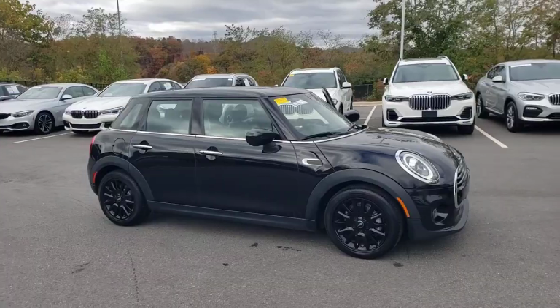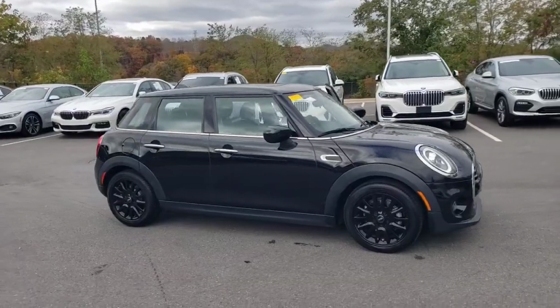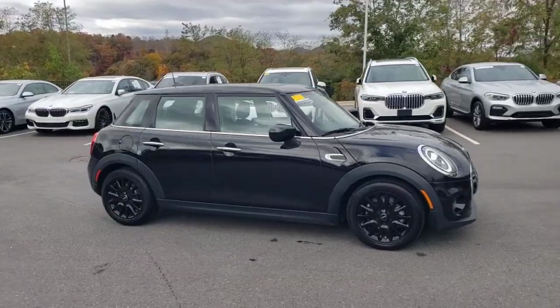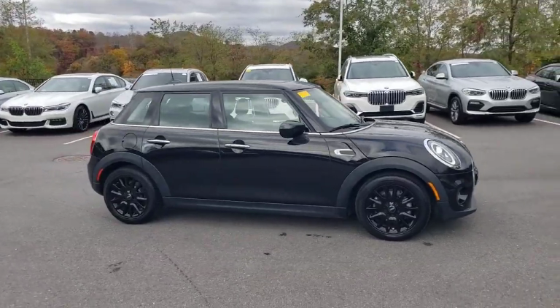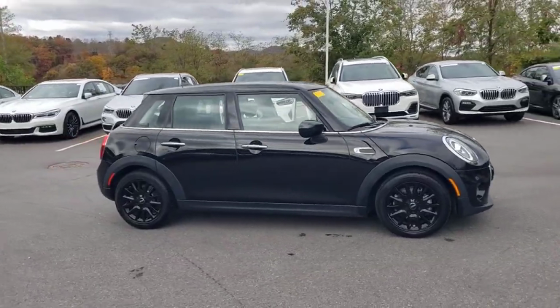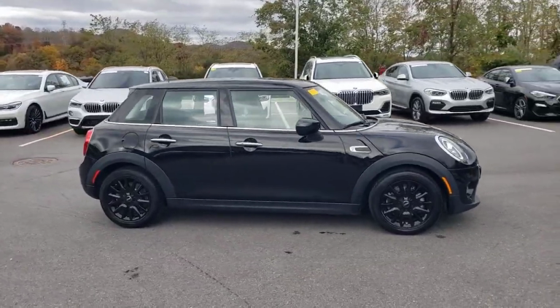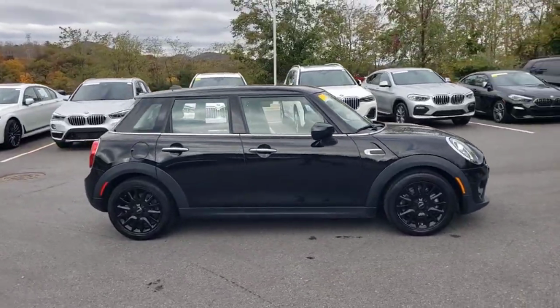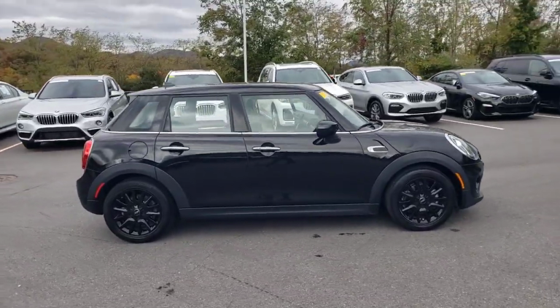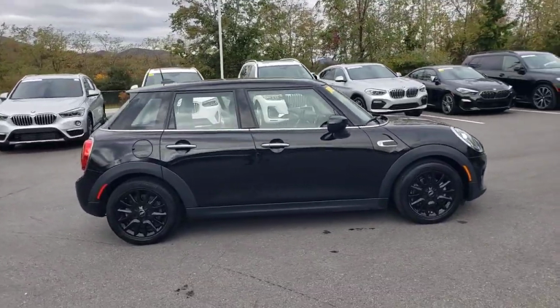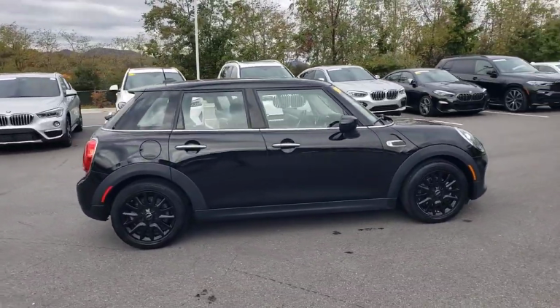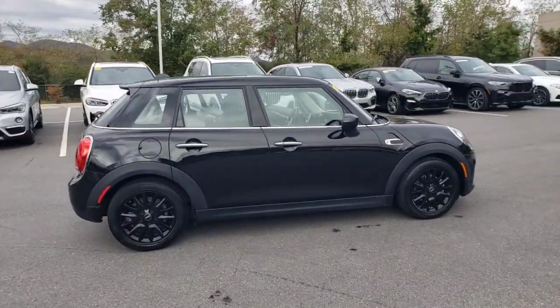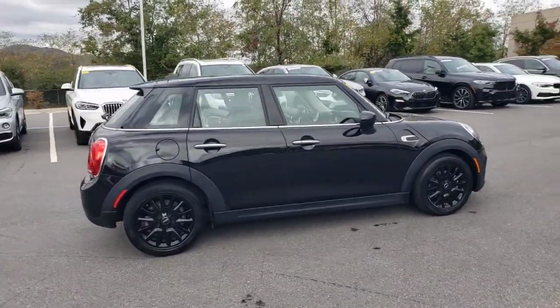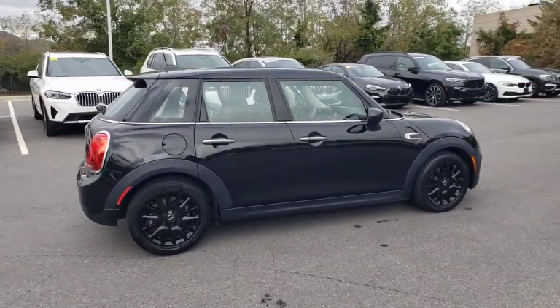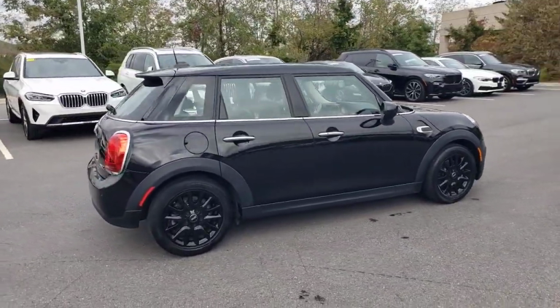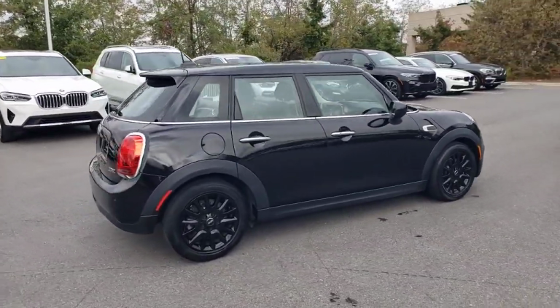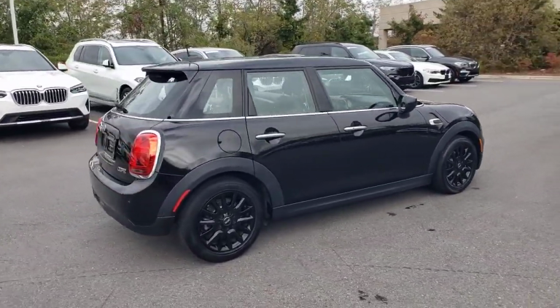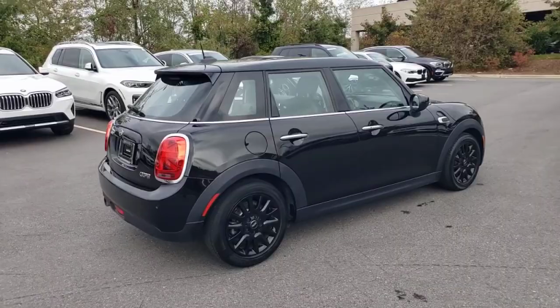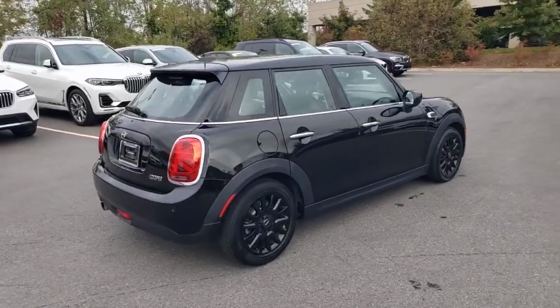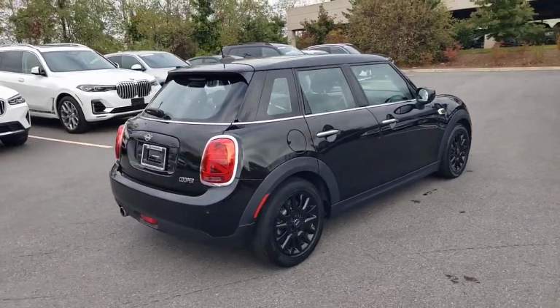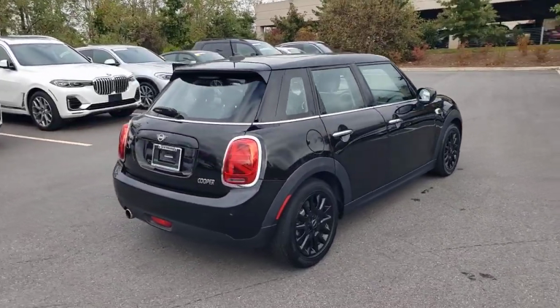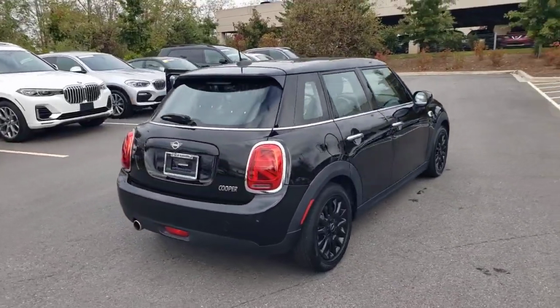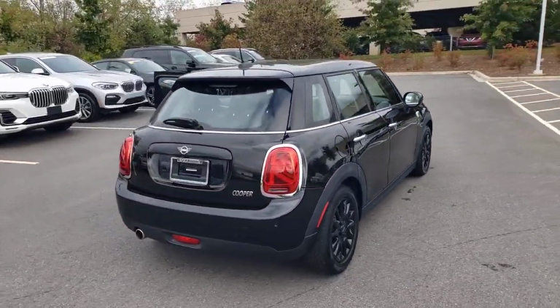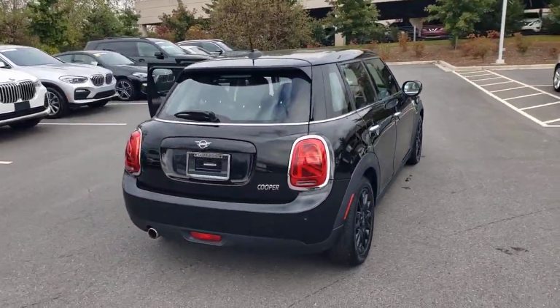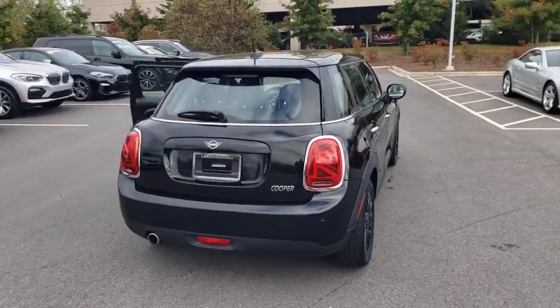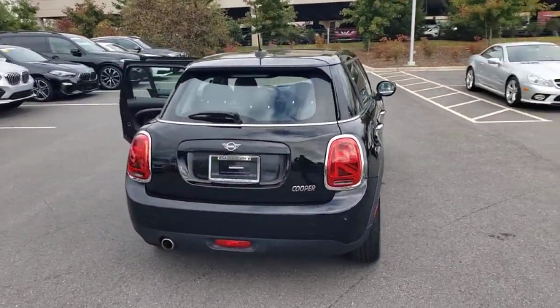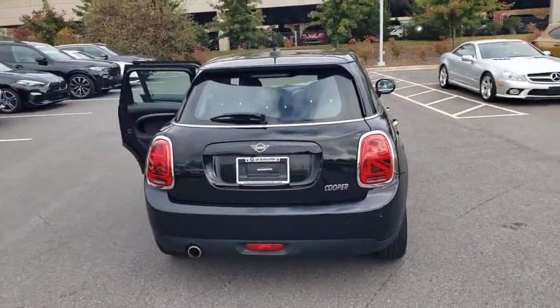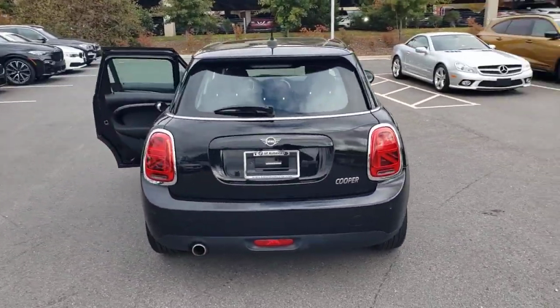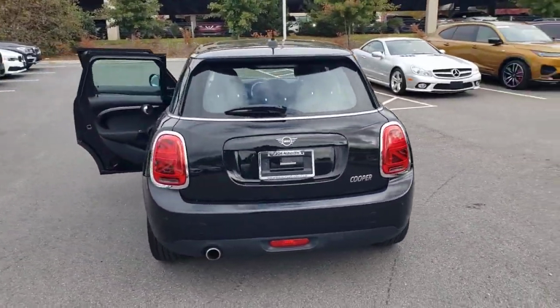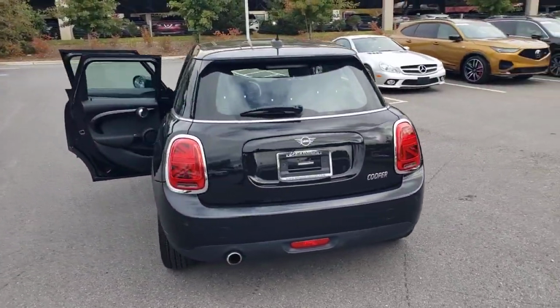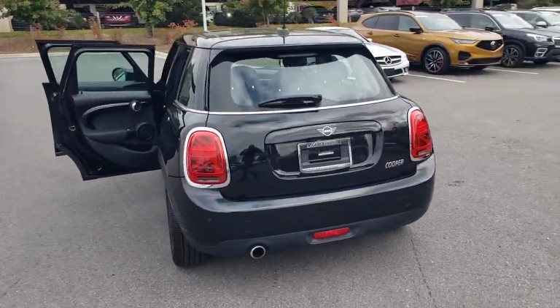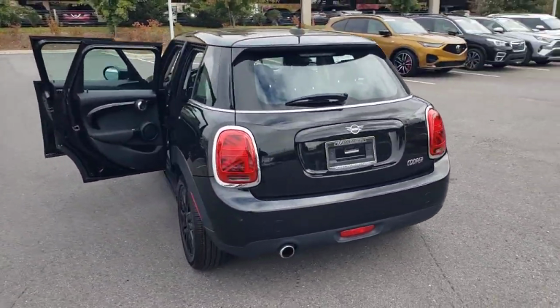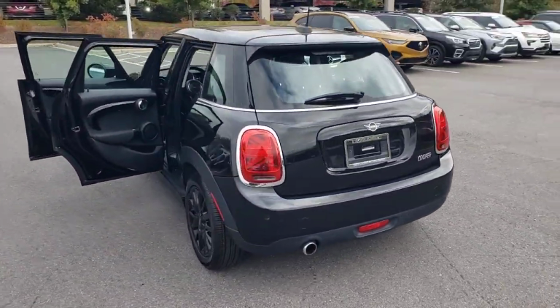Your next car could be the 2021 Mini Hardtop. With less than 45,000 miles on the odometer, this vehicle stands out from the rest.